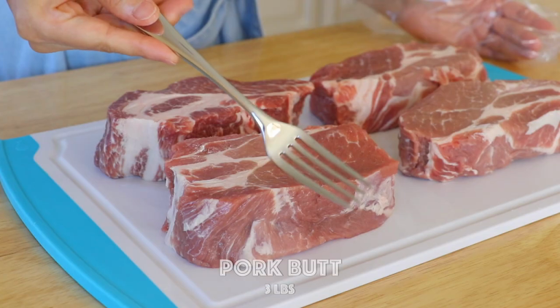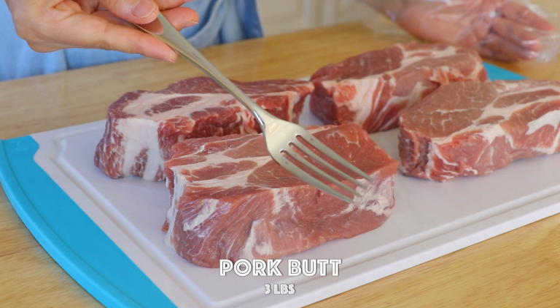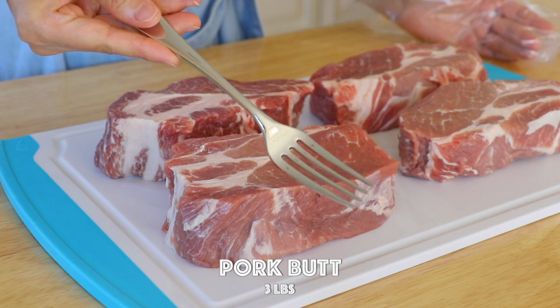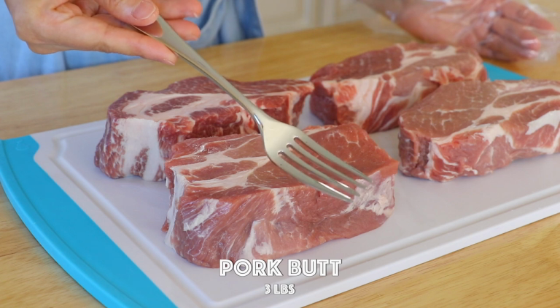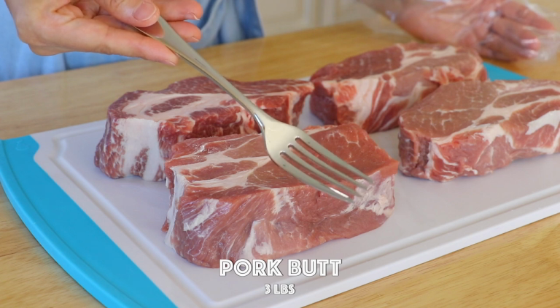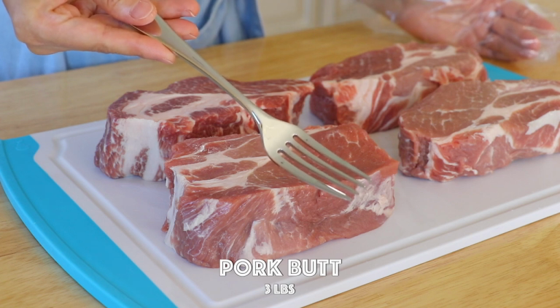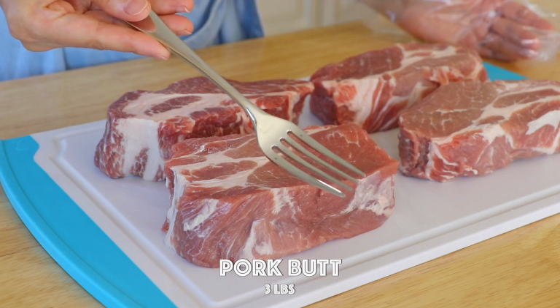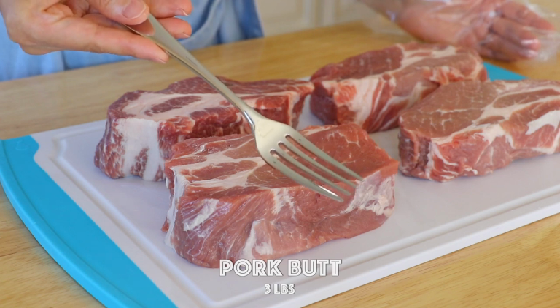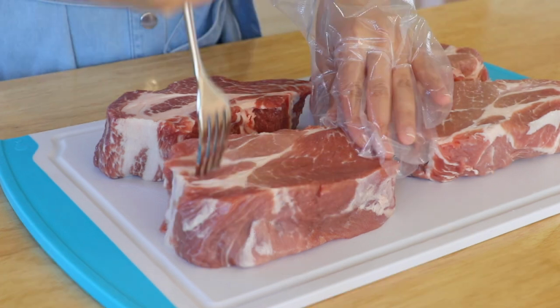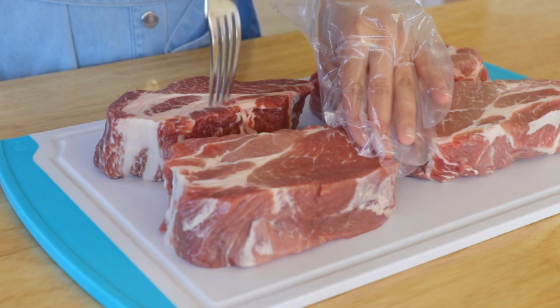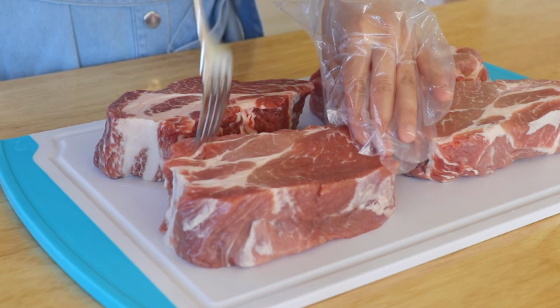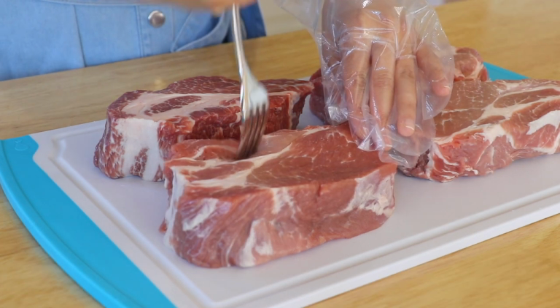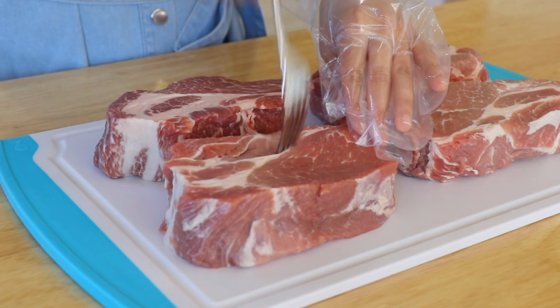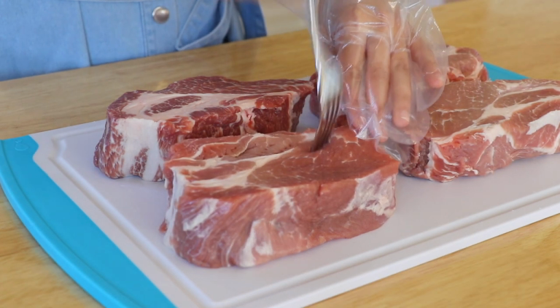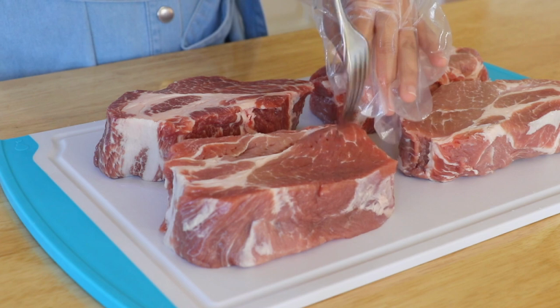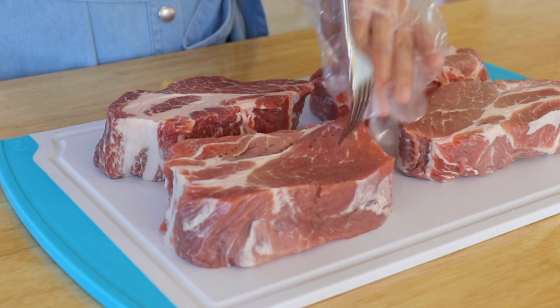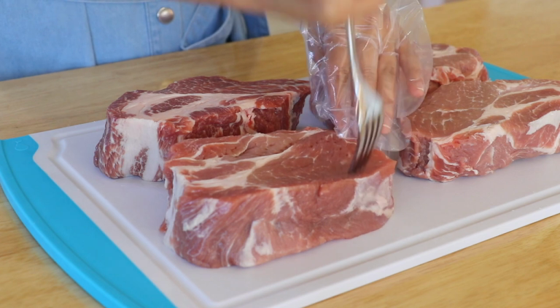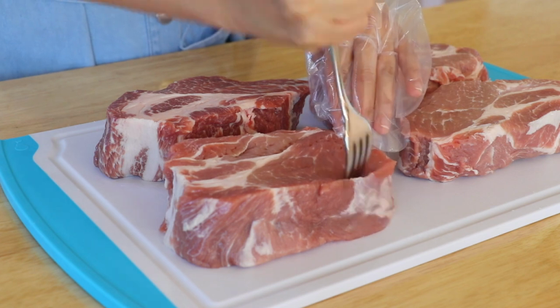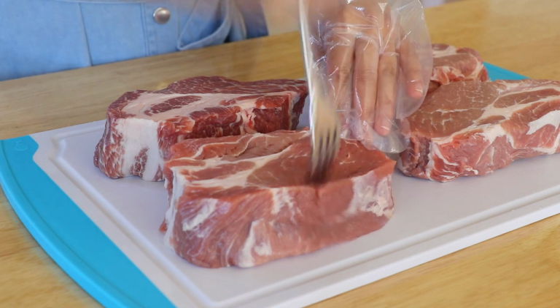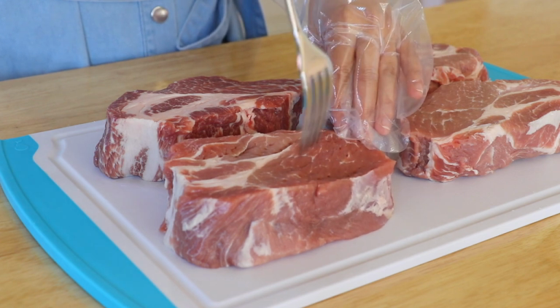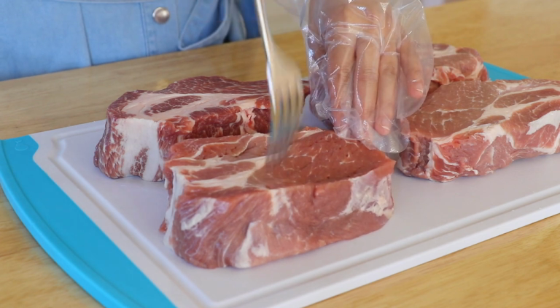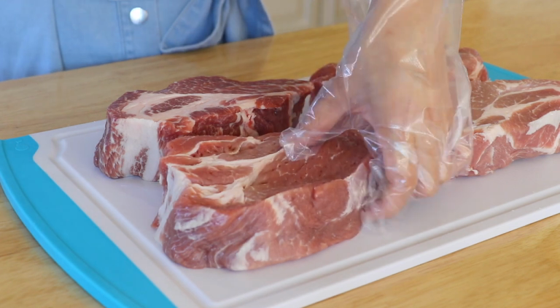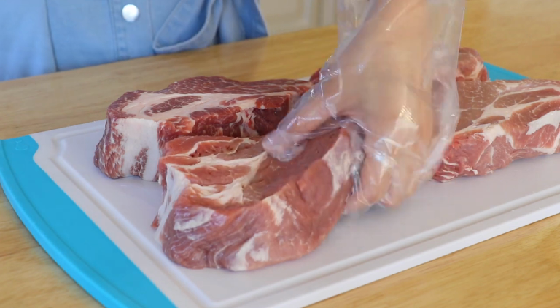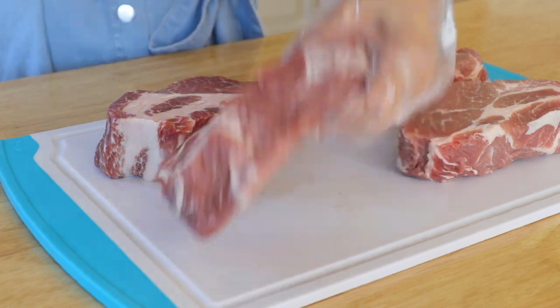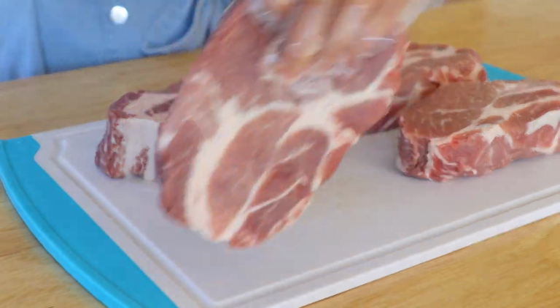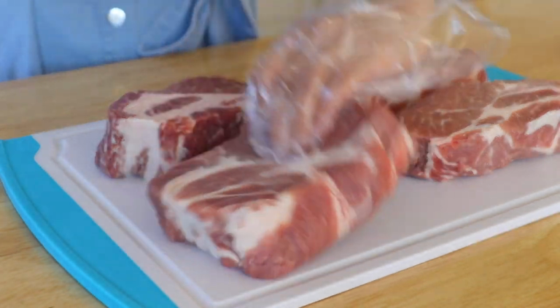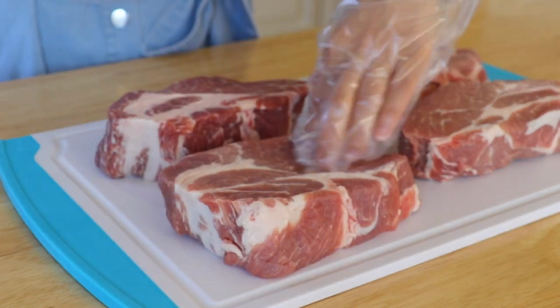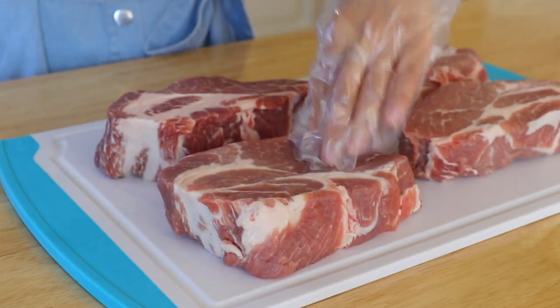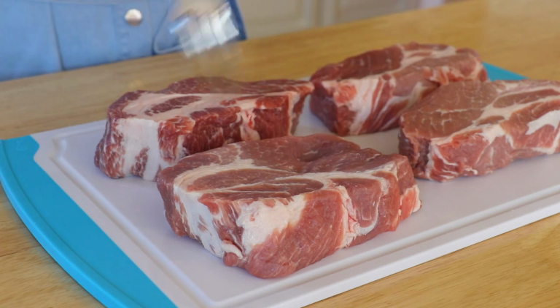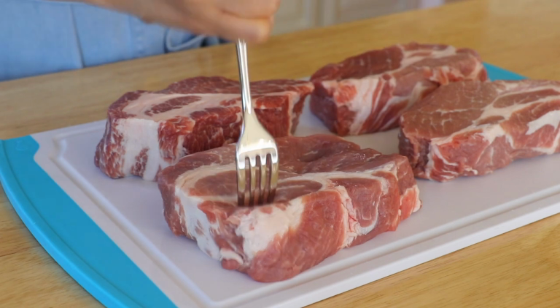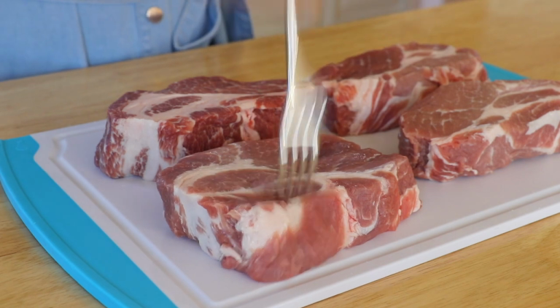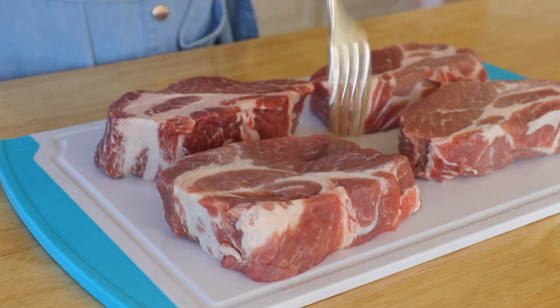First, we're going to use the fork to lightly stab on the pork everywhere on both sides. So why am I doing this? It helps to tenderize the meat and also helps the marinade to penetrate more.